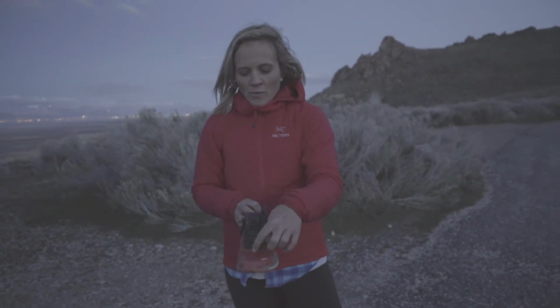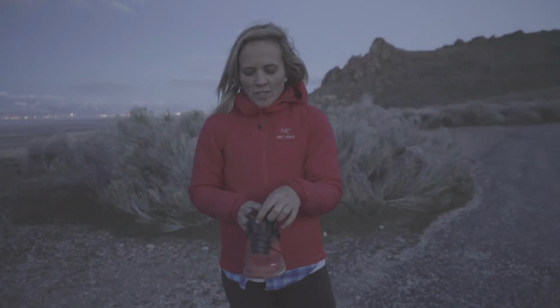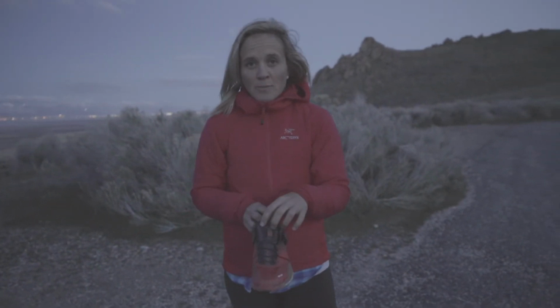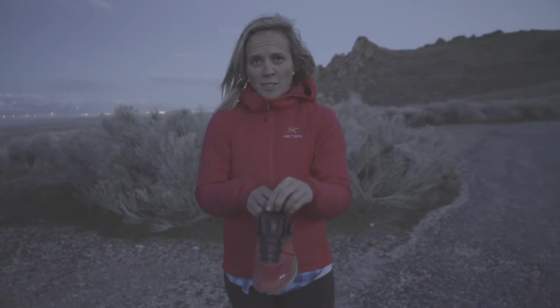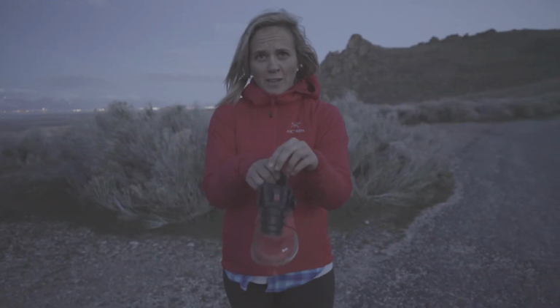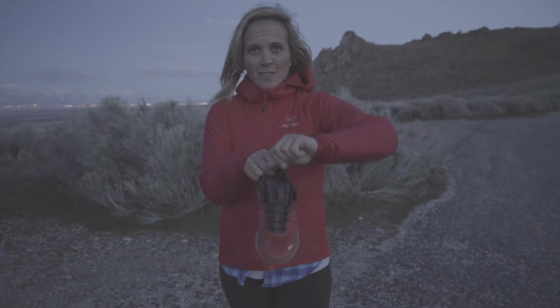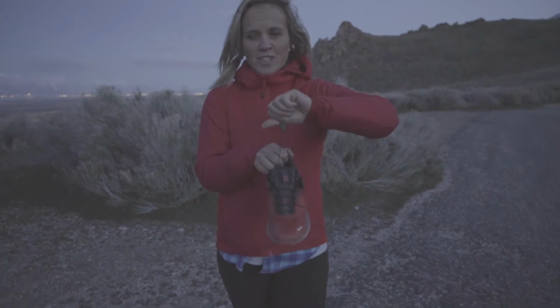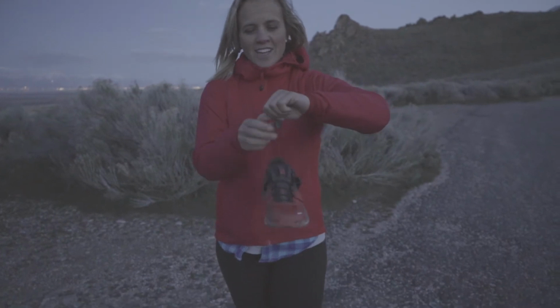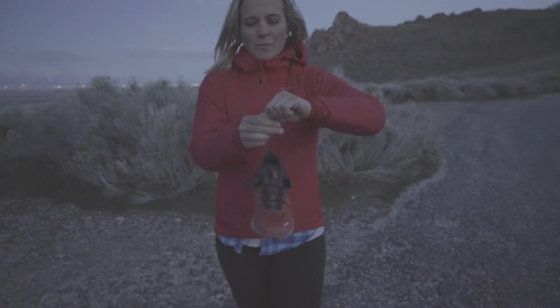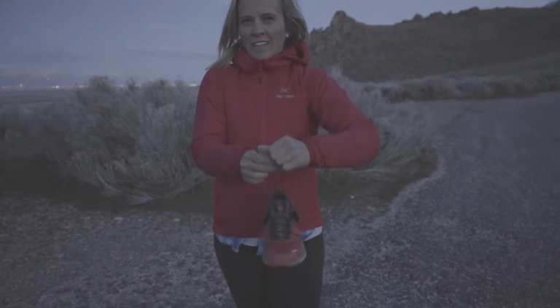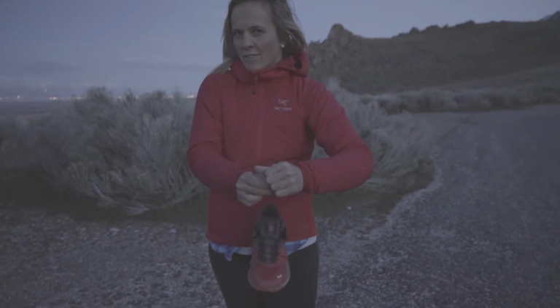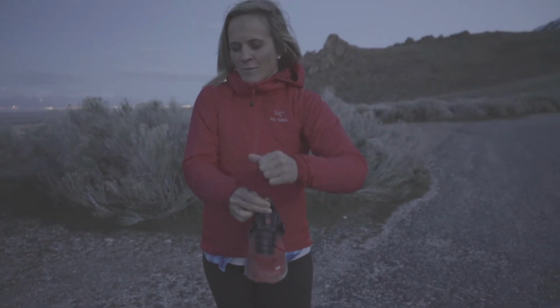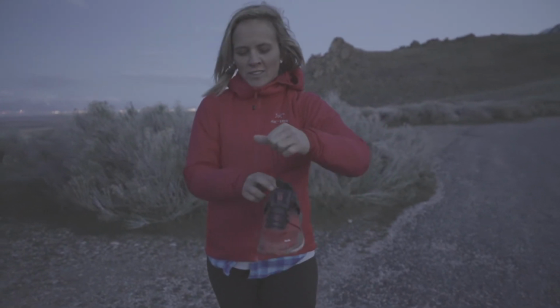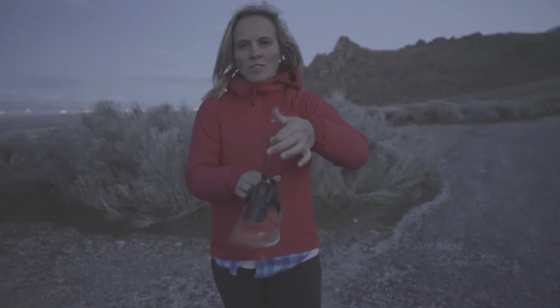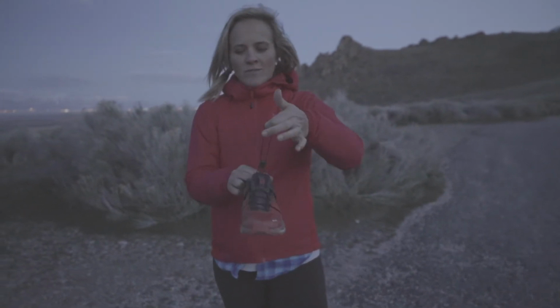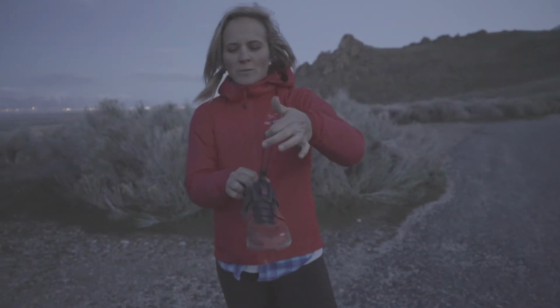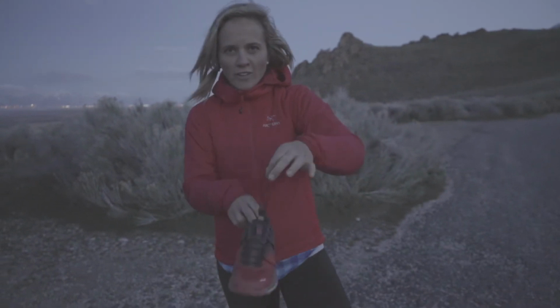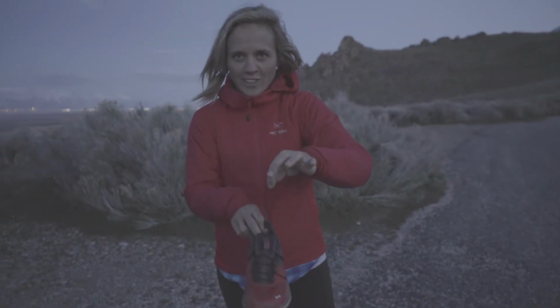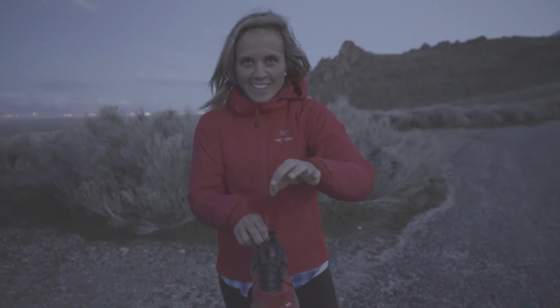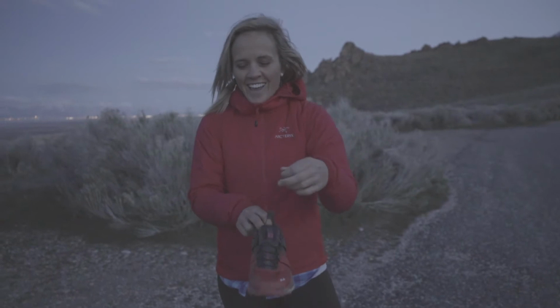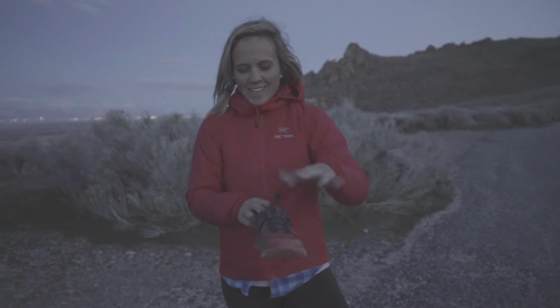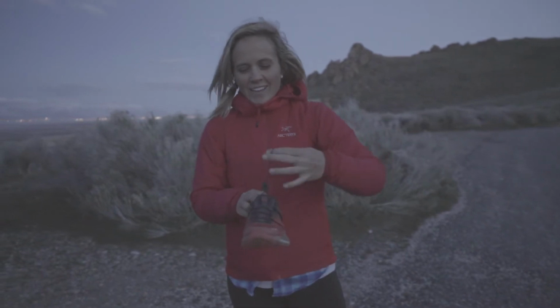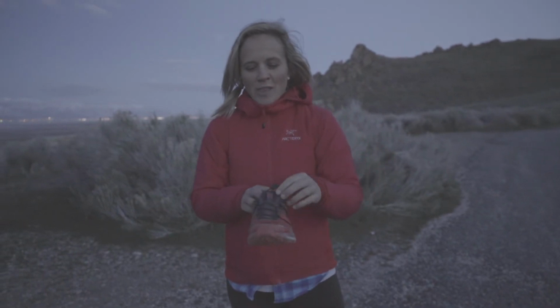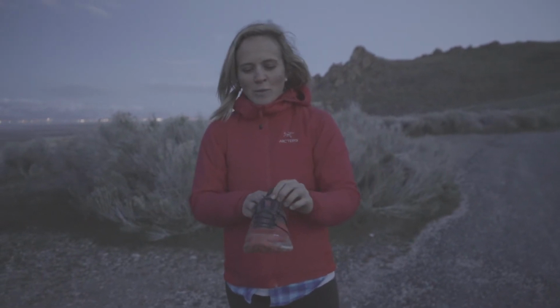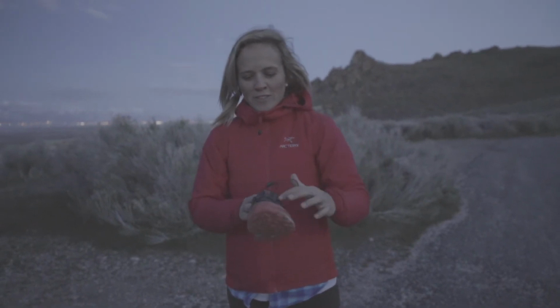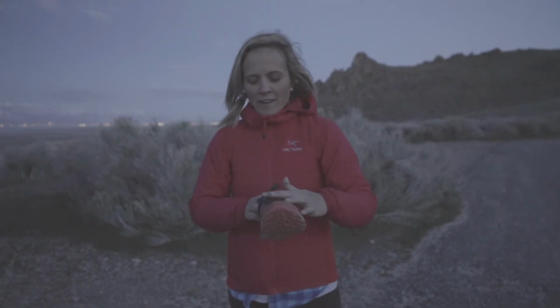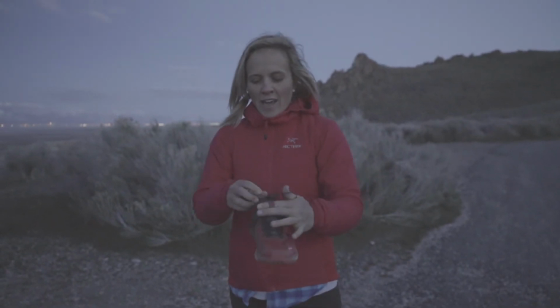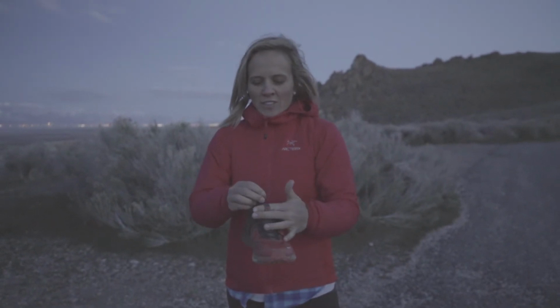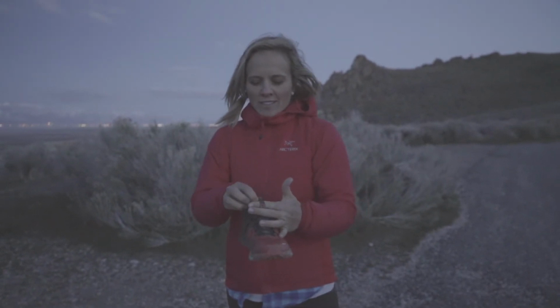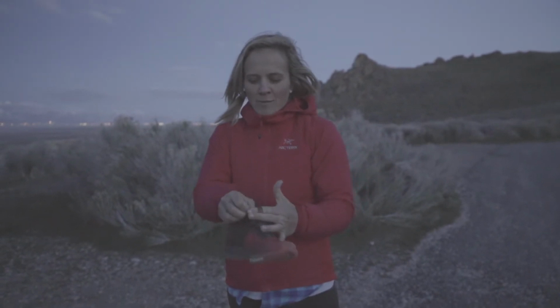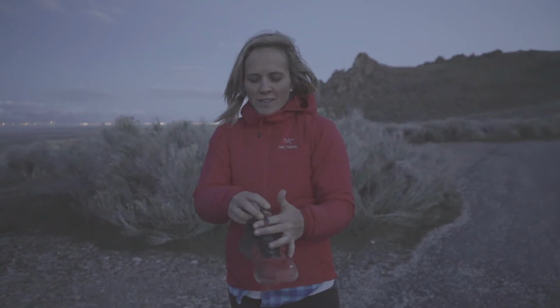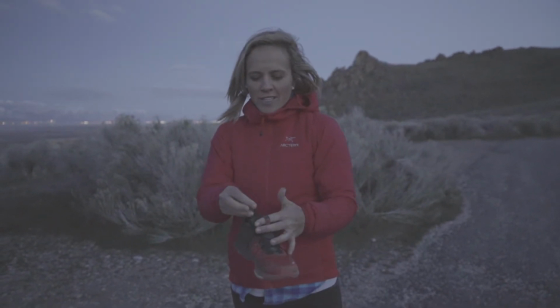We've got Salomon's patented quick lace that's made out of a Kevlar-like material — it's four times stronger than a traditional lace. It's the same material bullet-proof vests are made out of. And then you just tuck that sucker right up in the lace garage here.